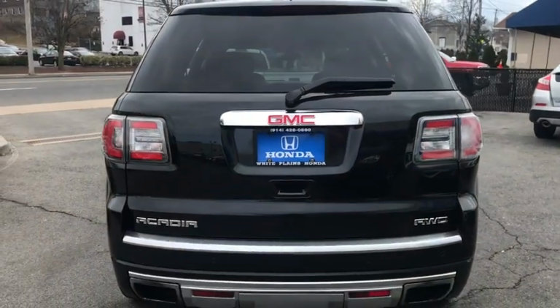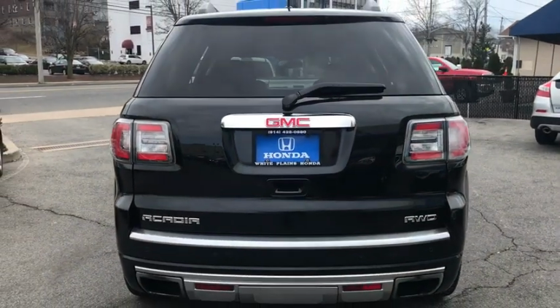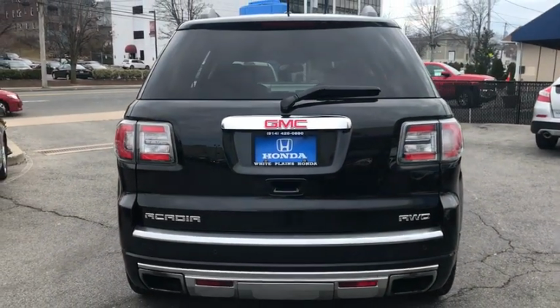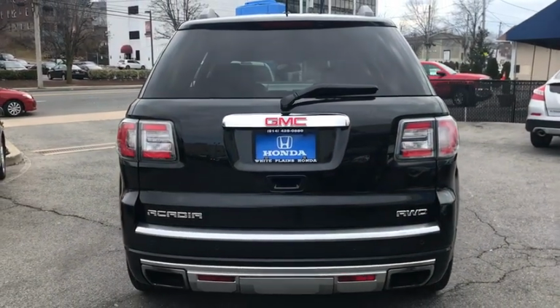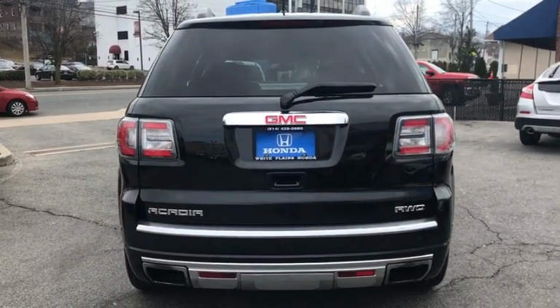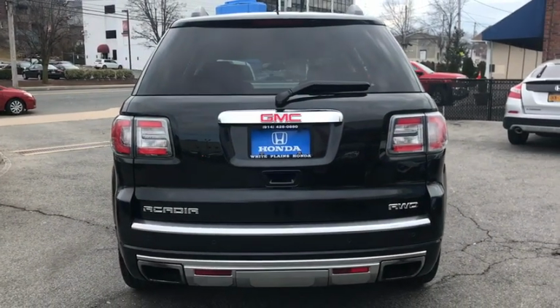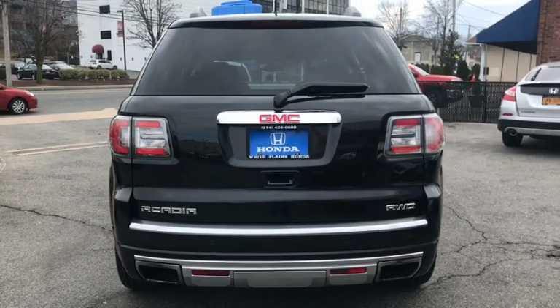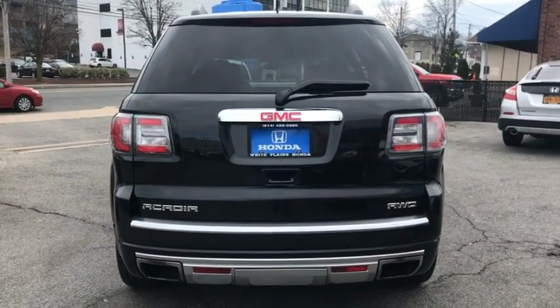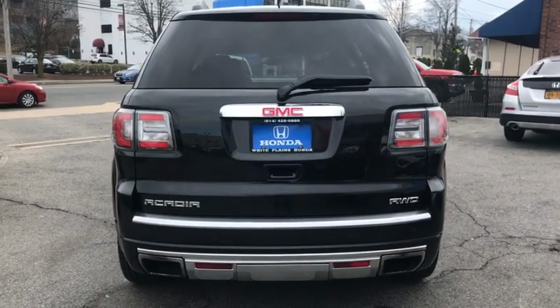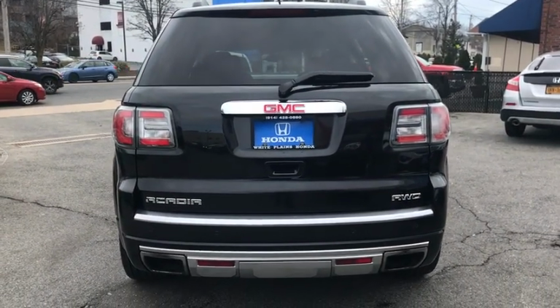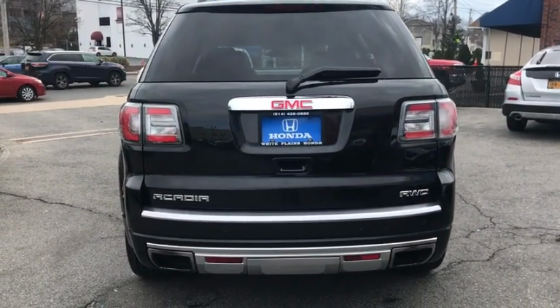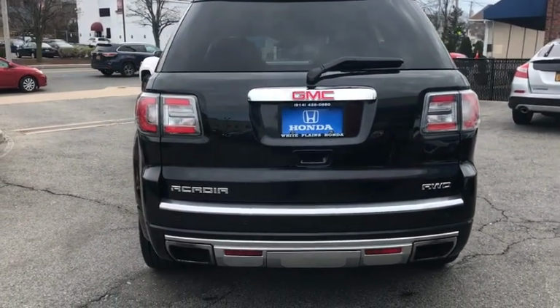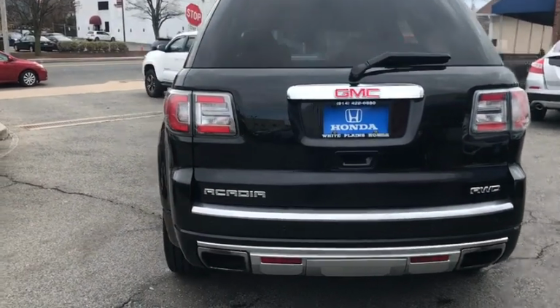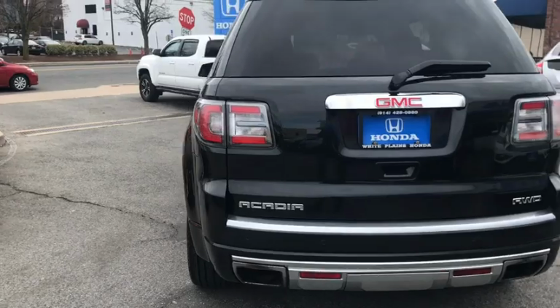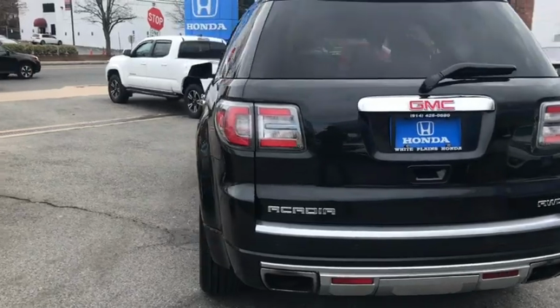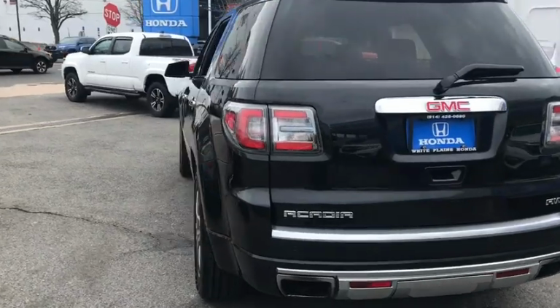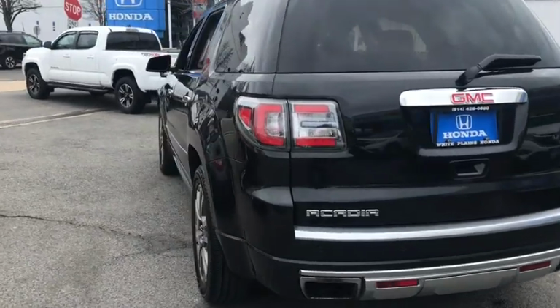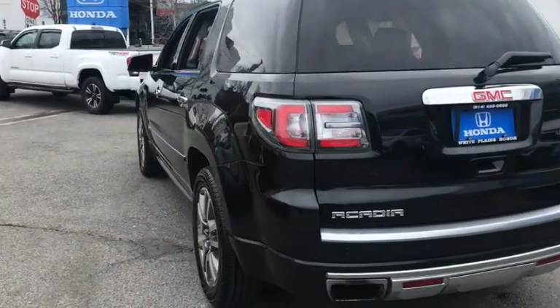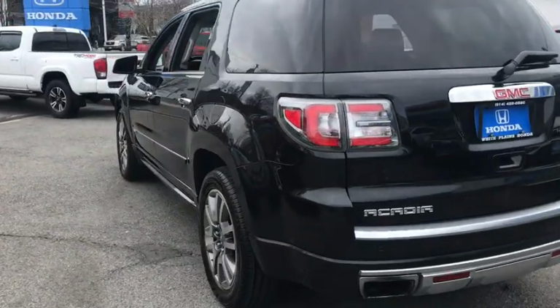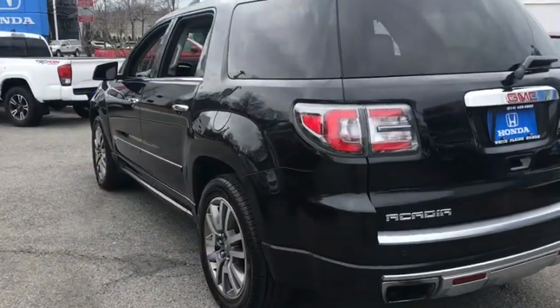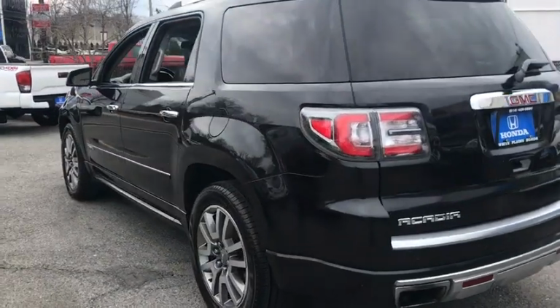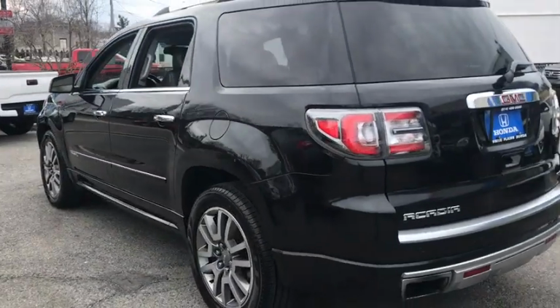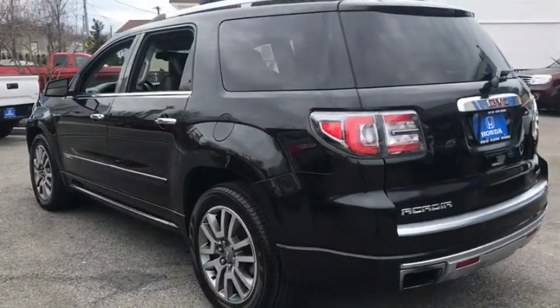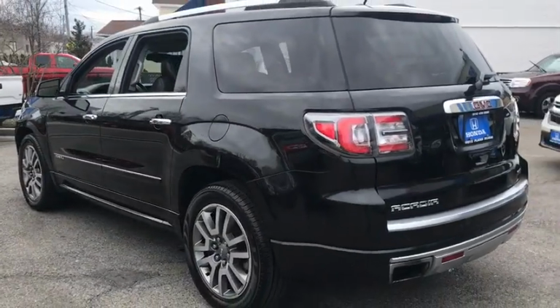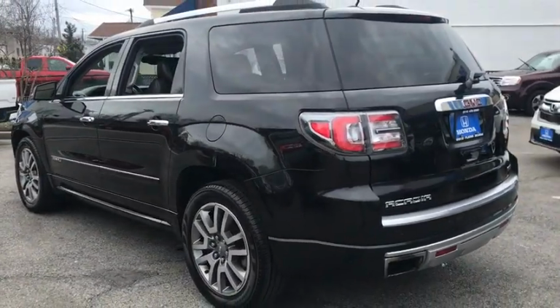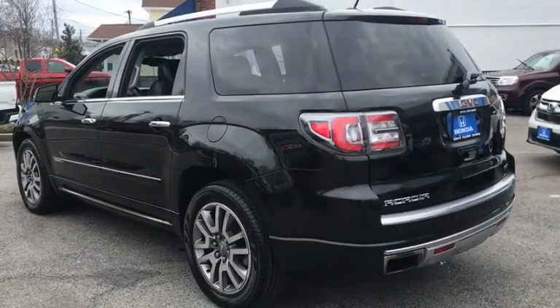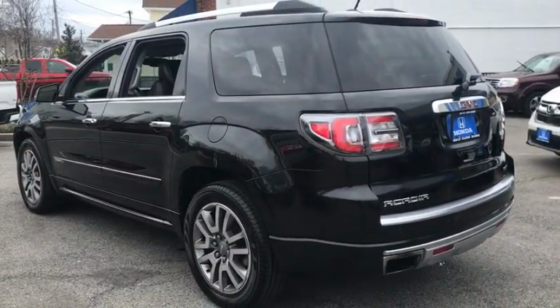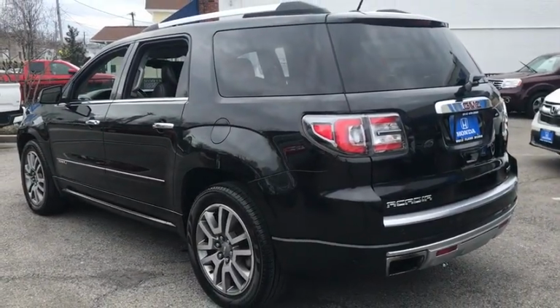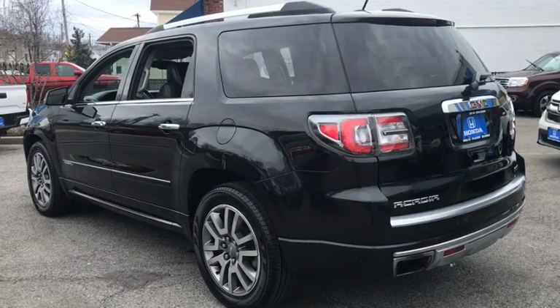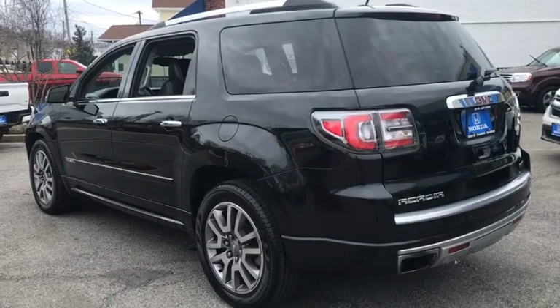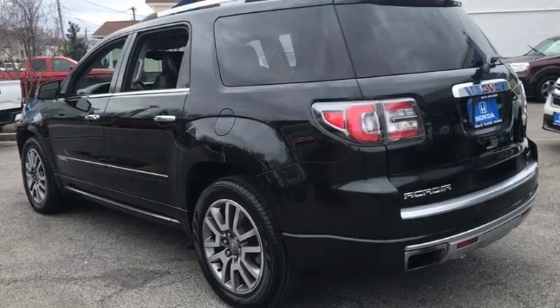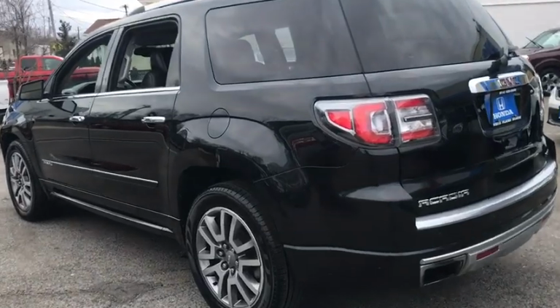Compass, fog lights, electronic stability control, security system, power windows, CD player. Take this vehicle for a spin and see why so many shoppers are now proud owners.